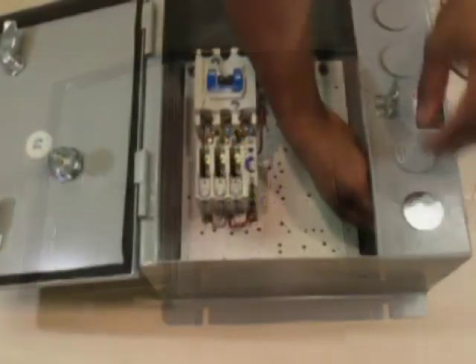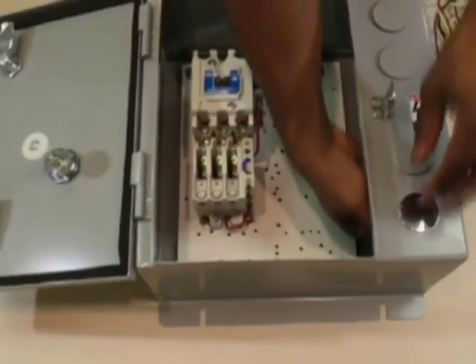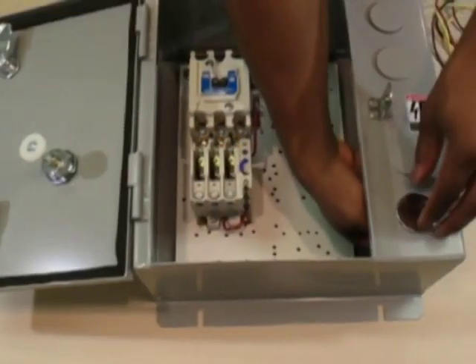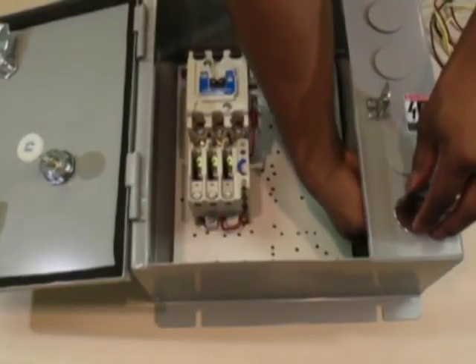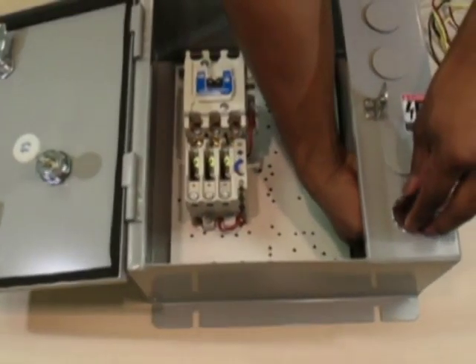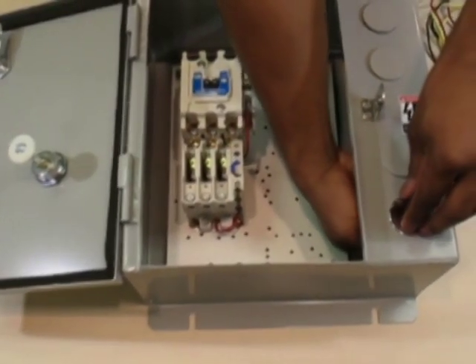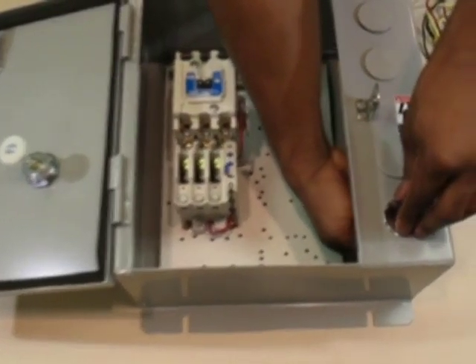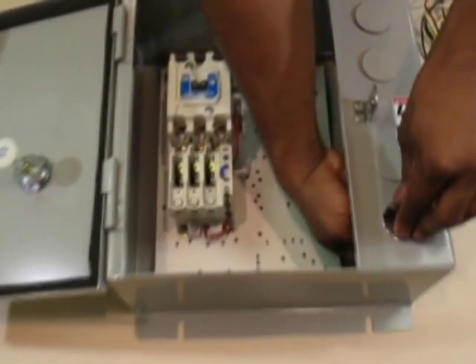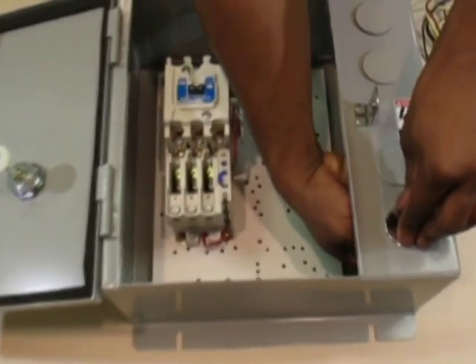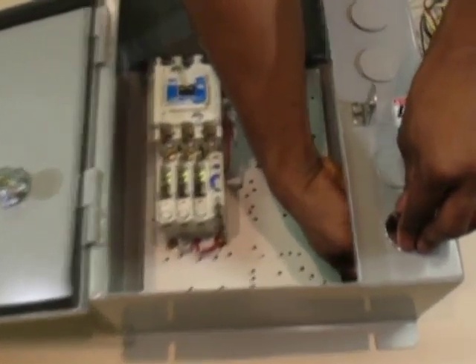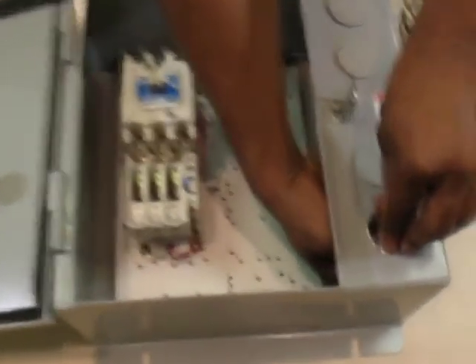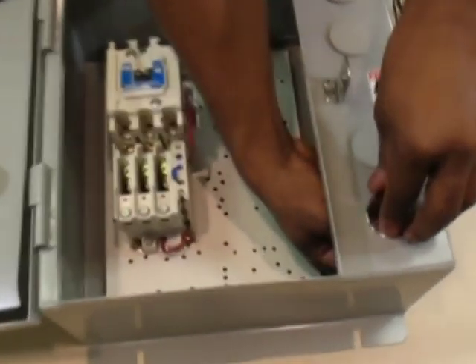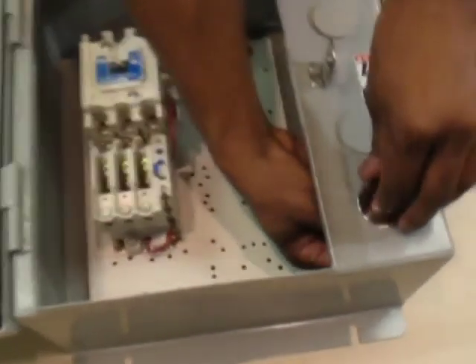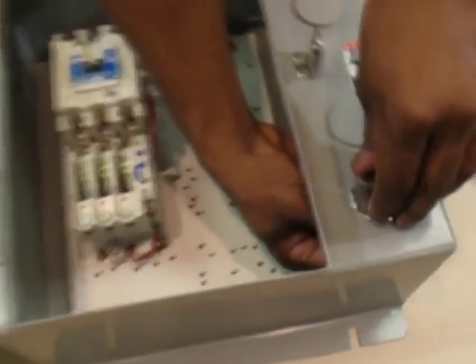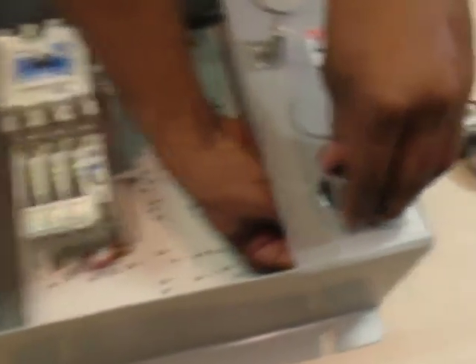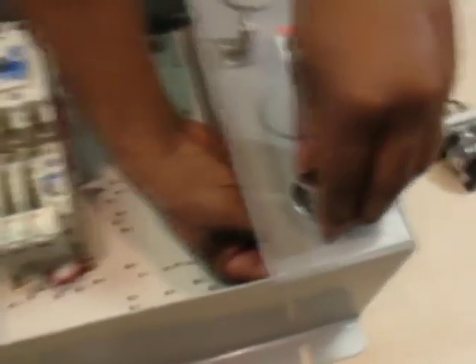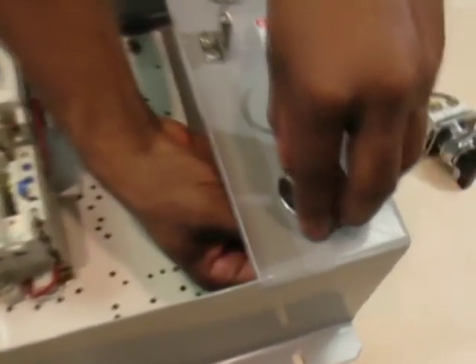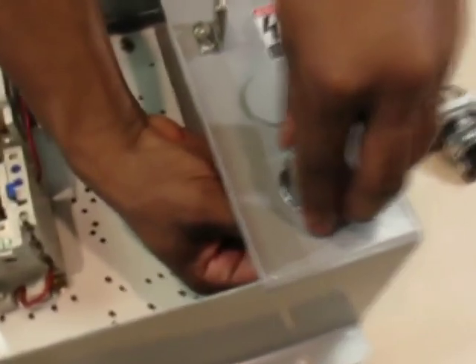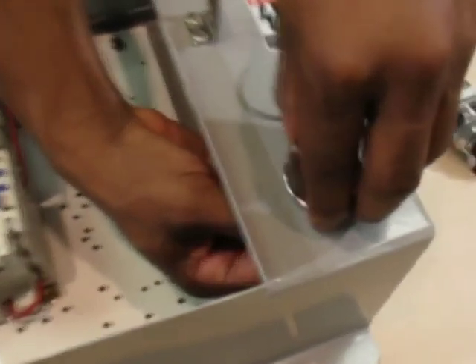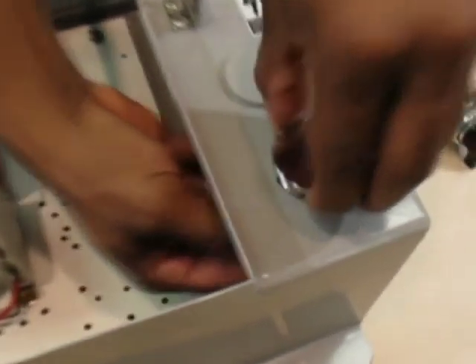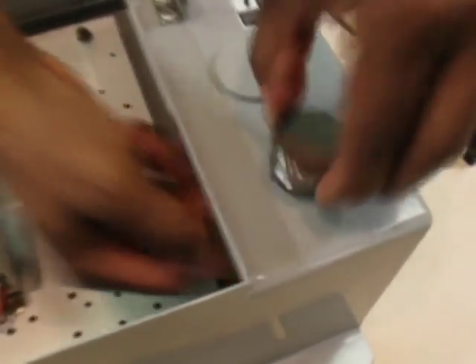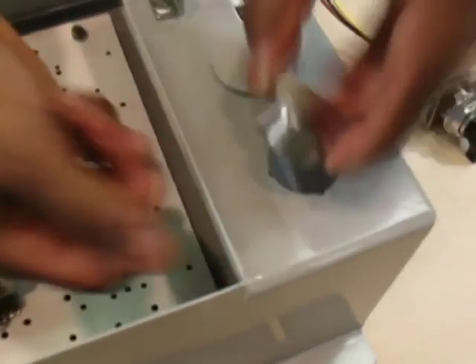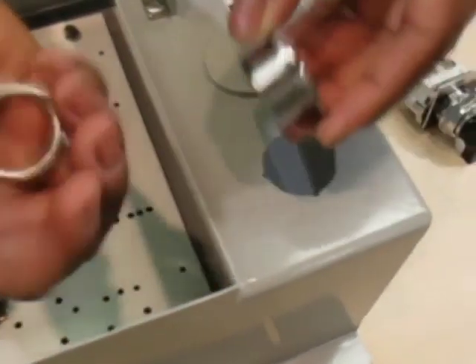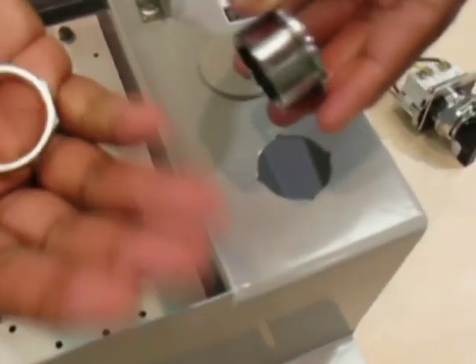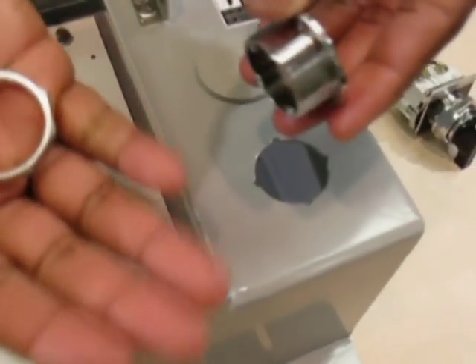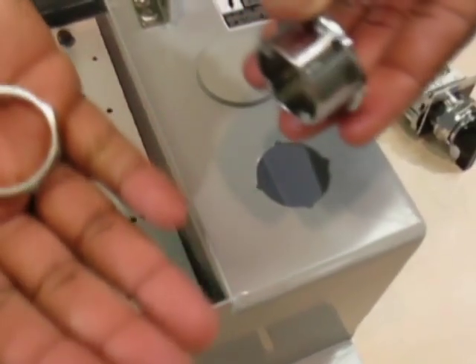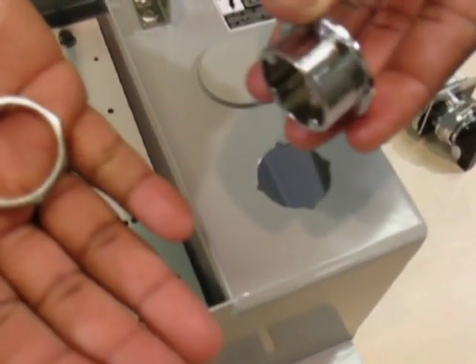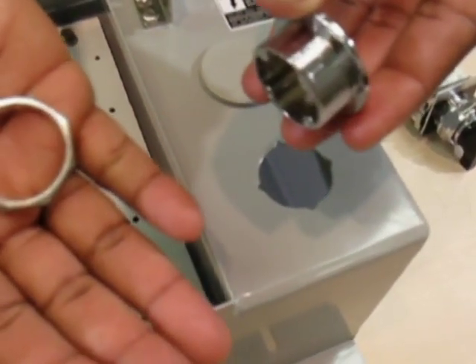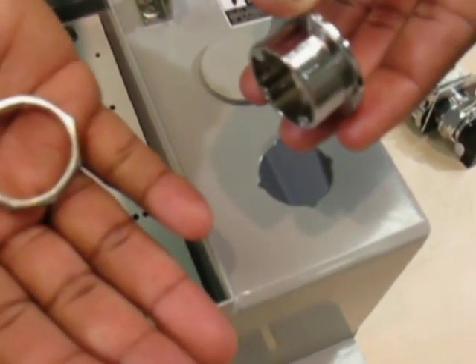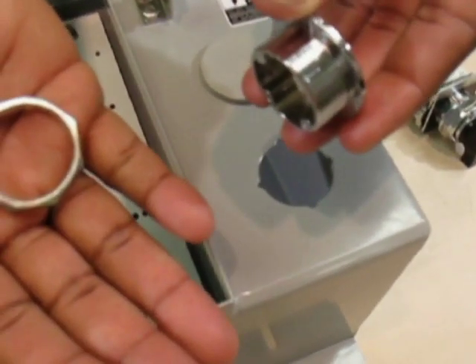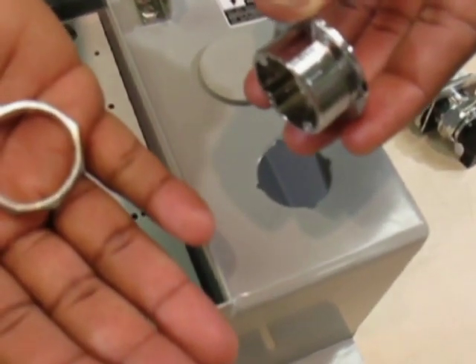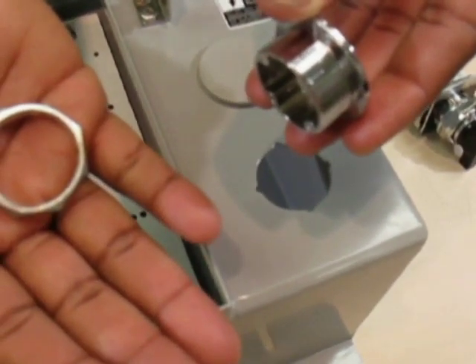Step 1 in installing the C400T1 kit is to screw off the nut on the inside of the flange connected to the hole plugs. Discard the two hole plugs.